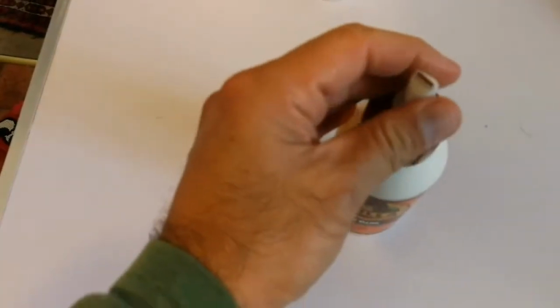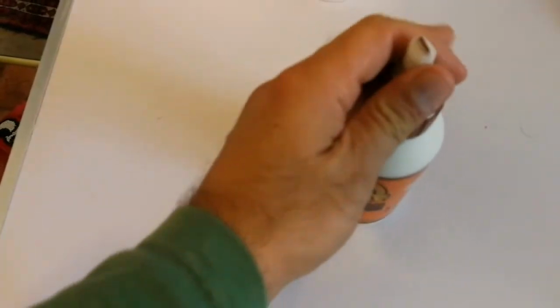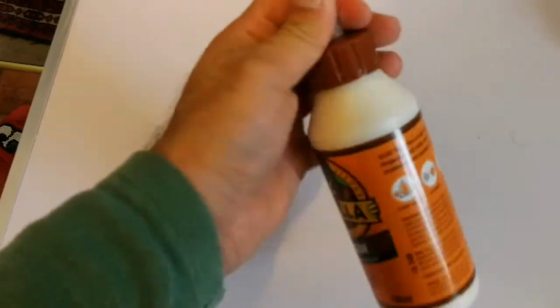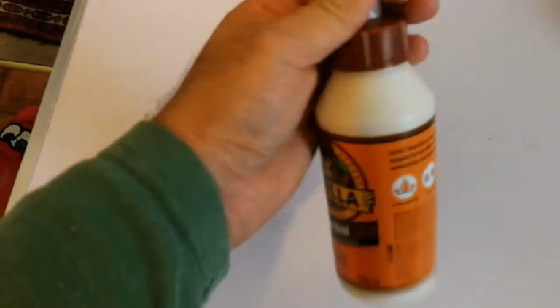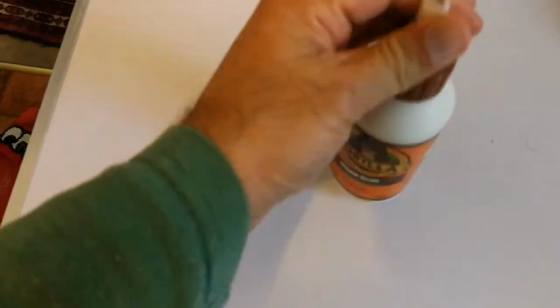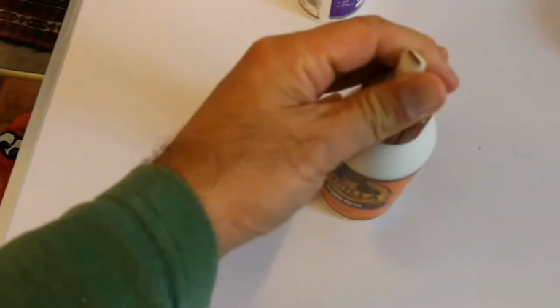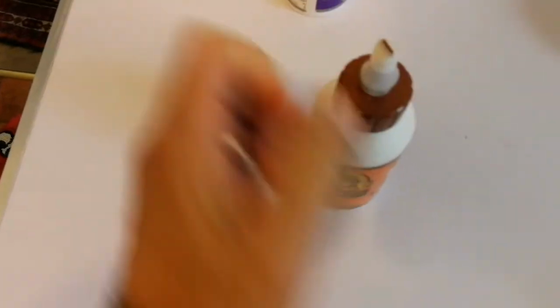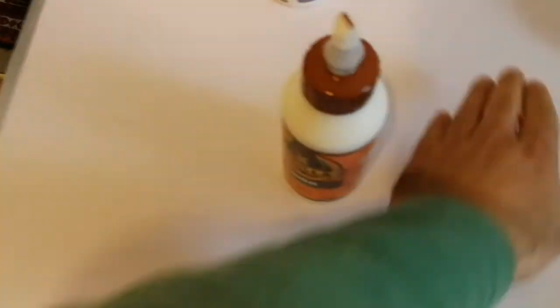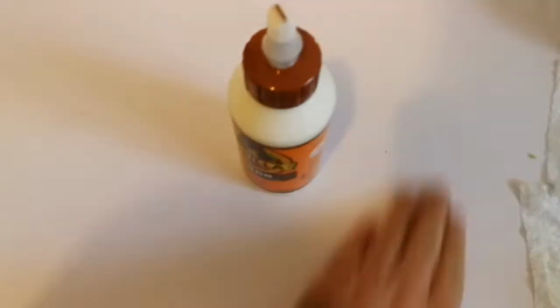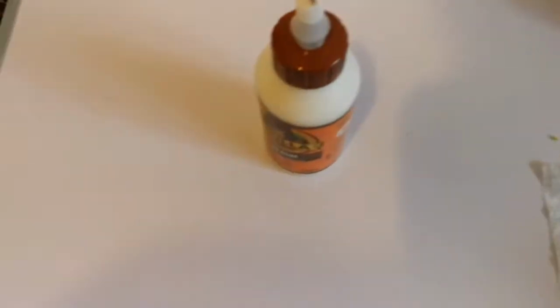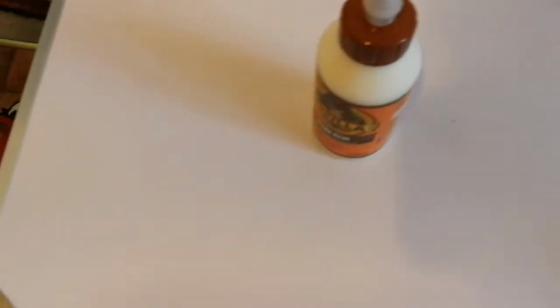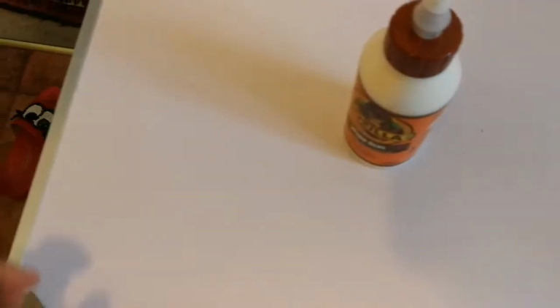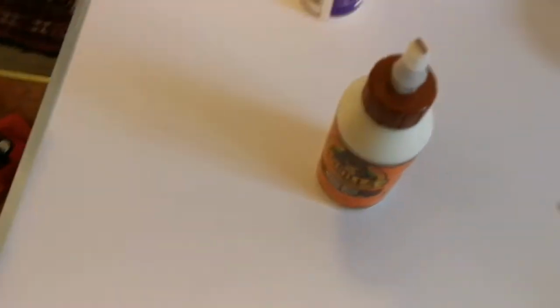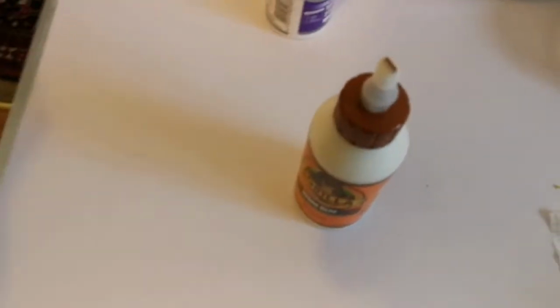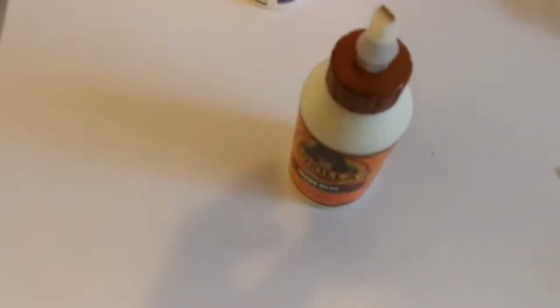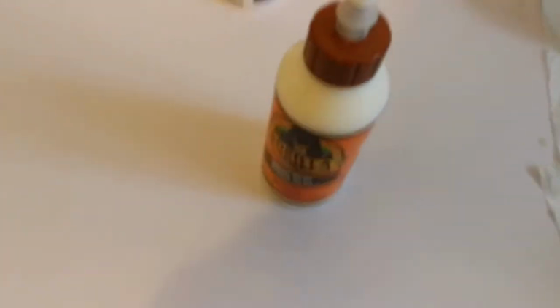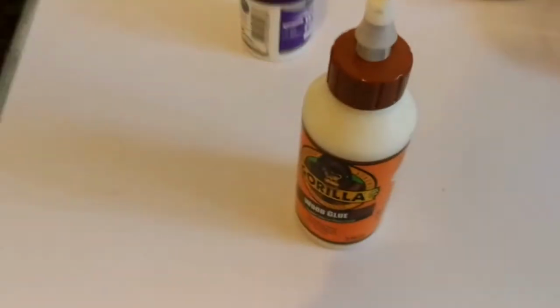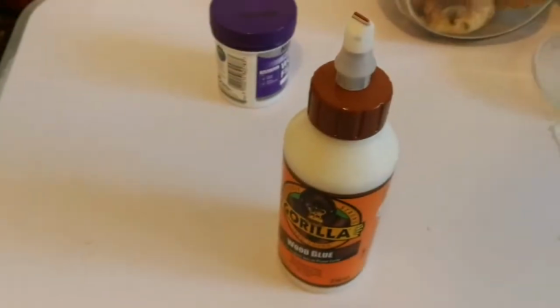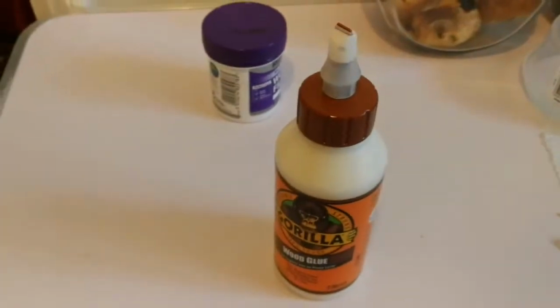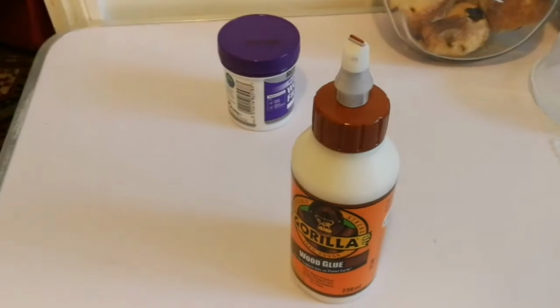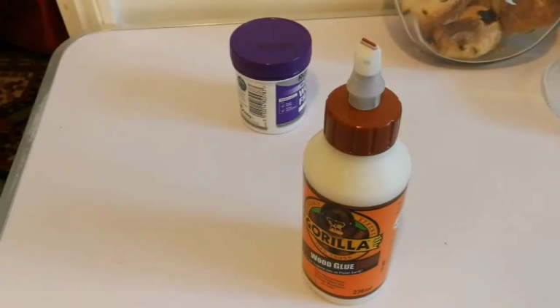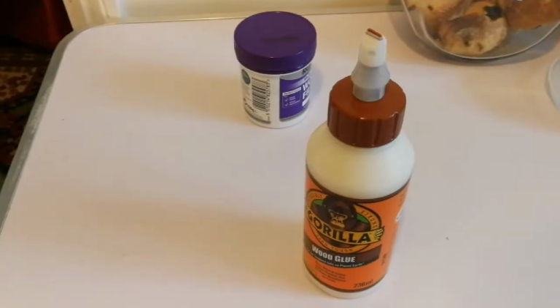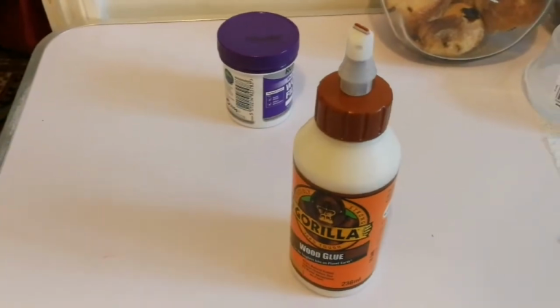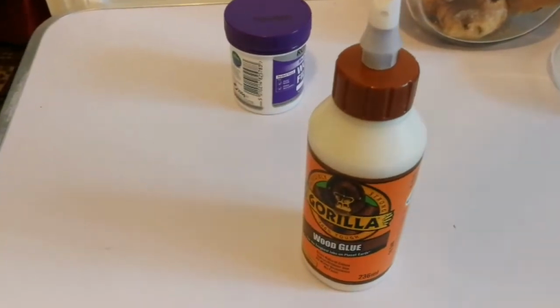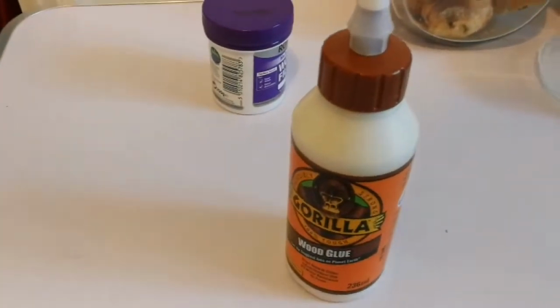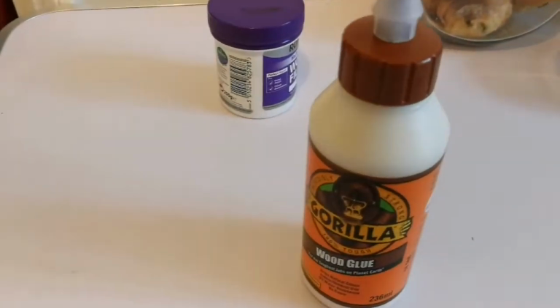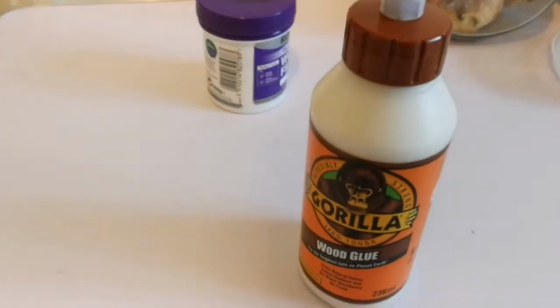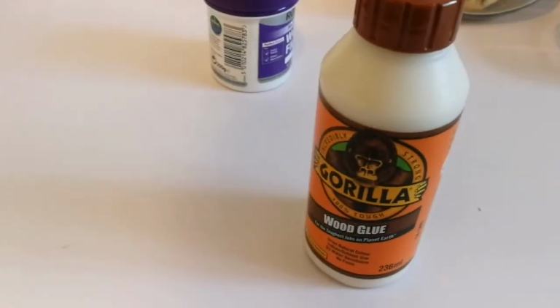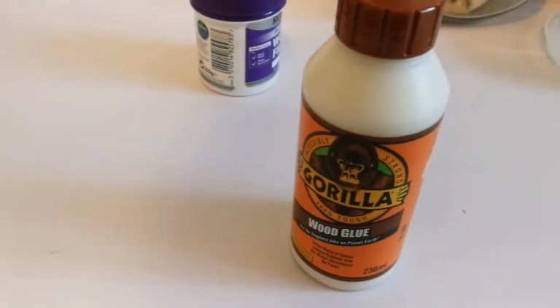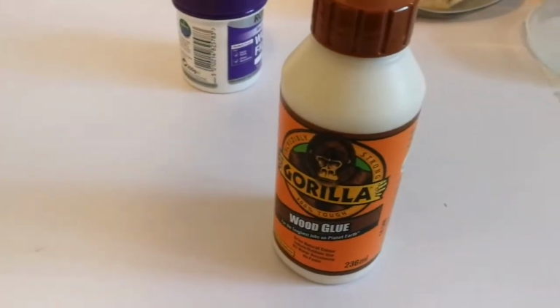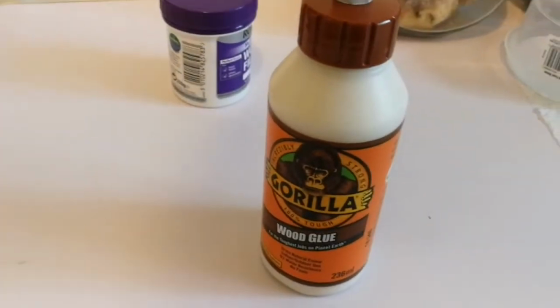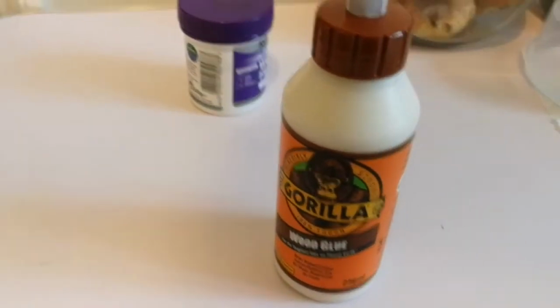I chose this because it was just available. You can use any glue — it doesn't matter which glue. This glue is good, it's available in Britain, and we are going to use it here.